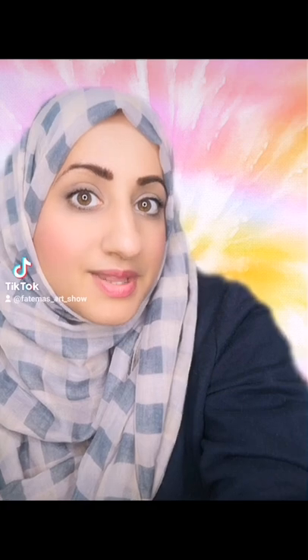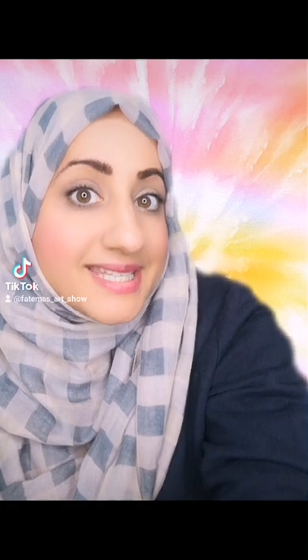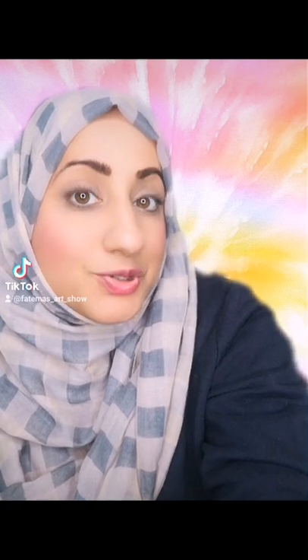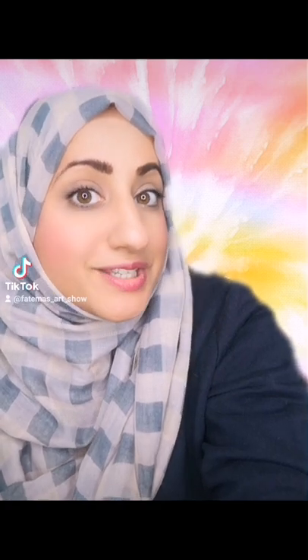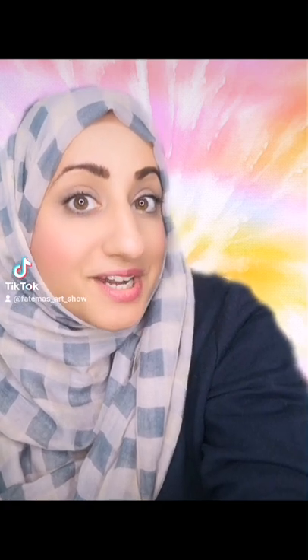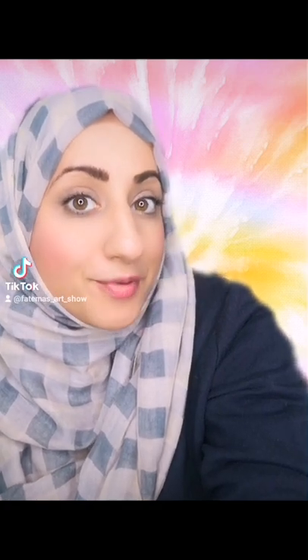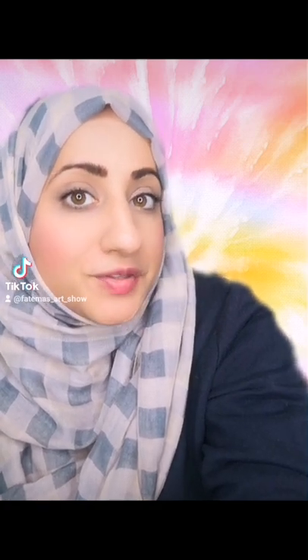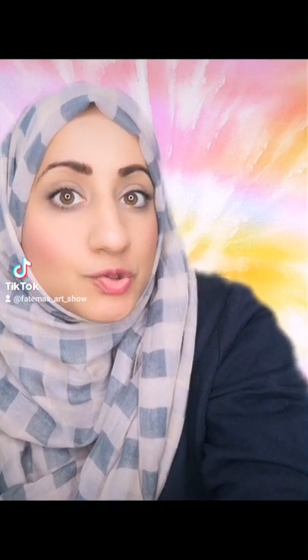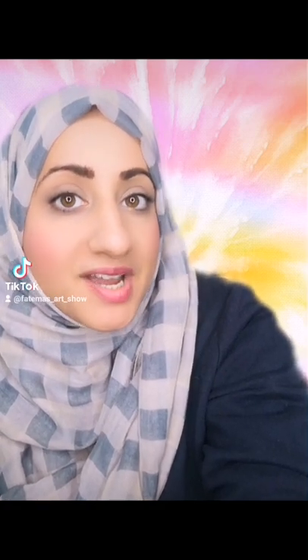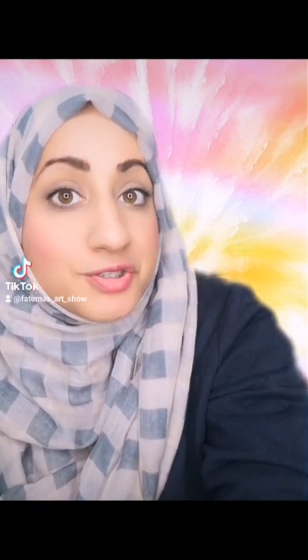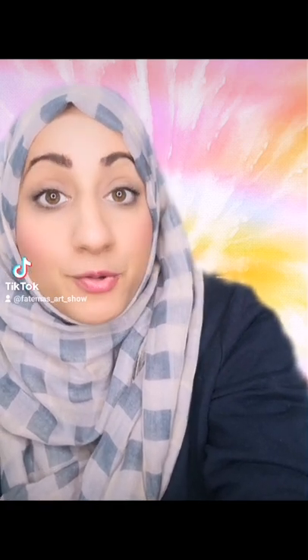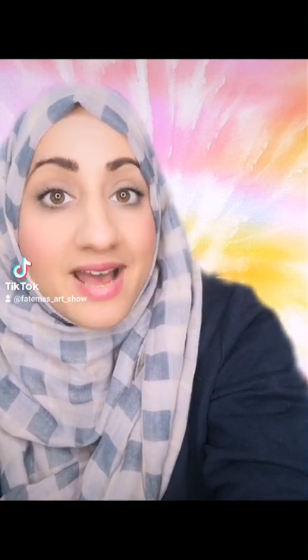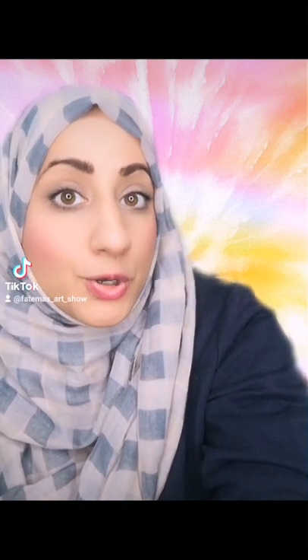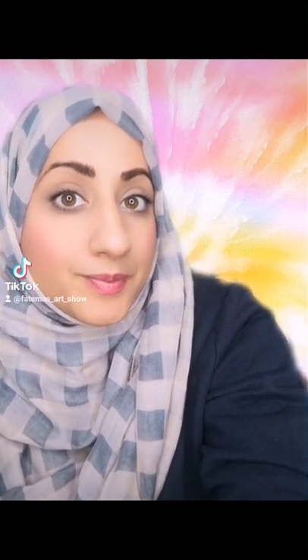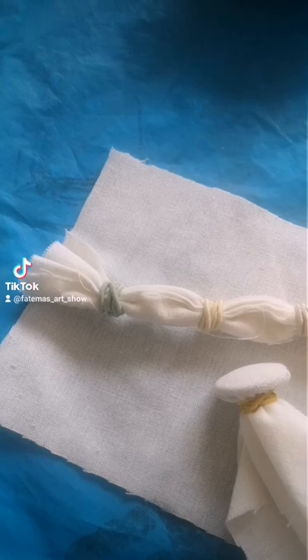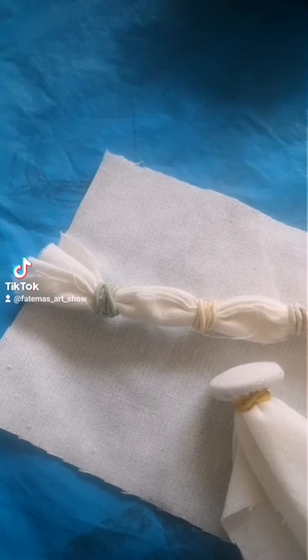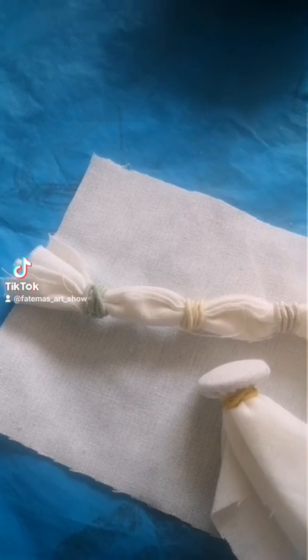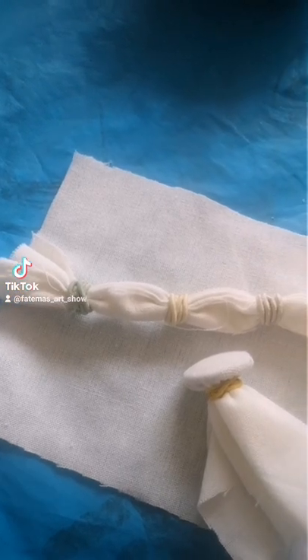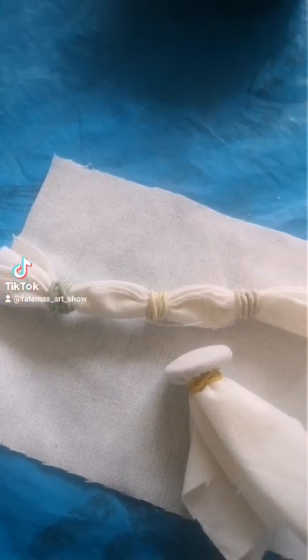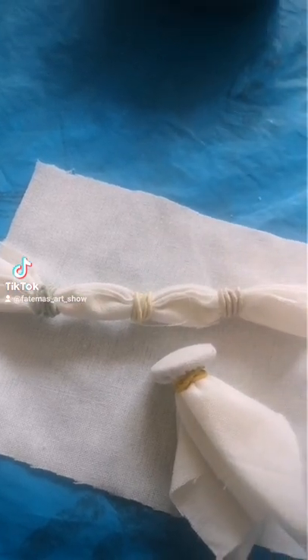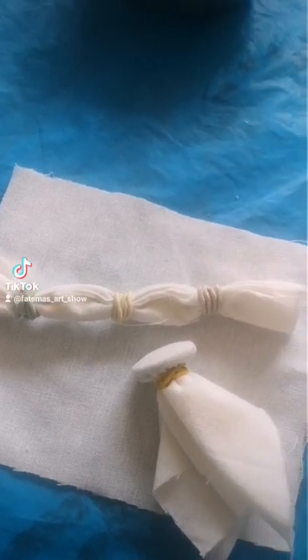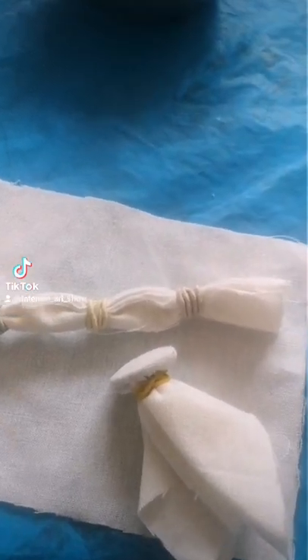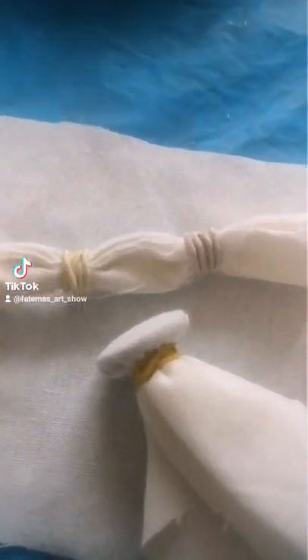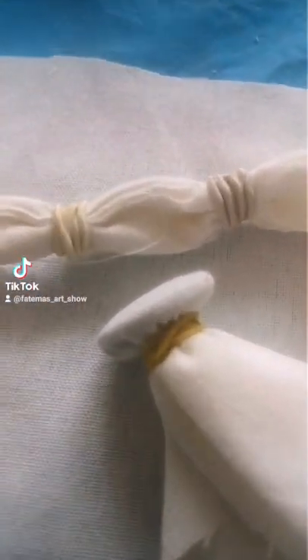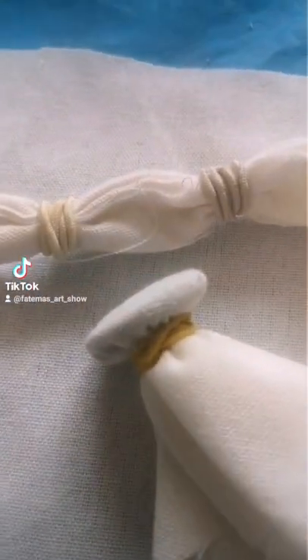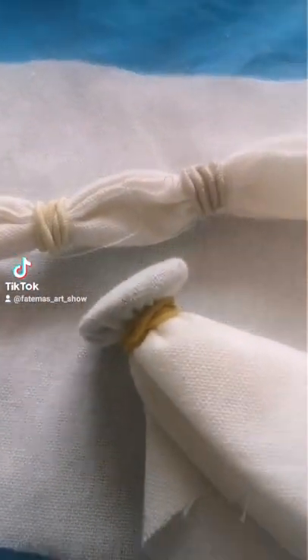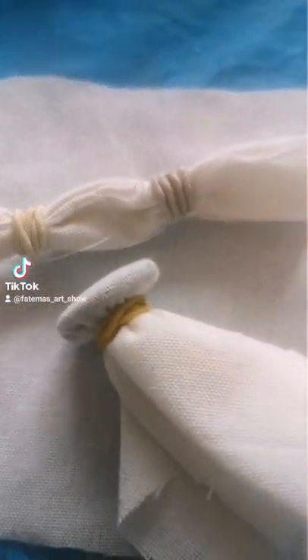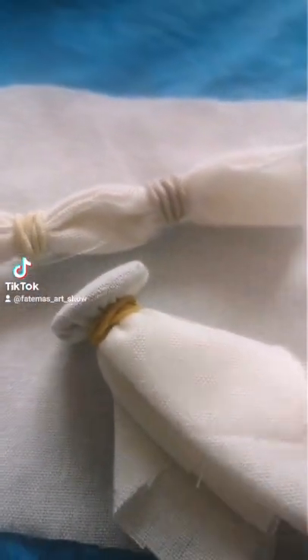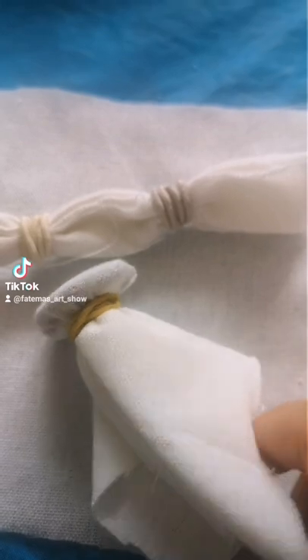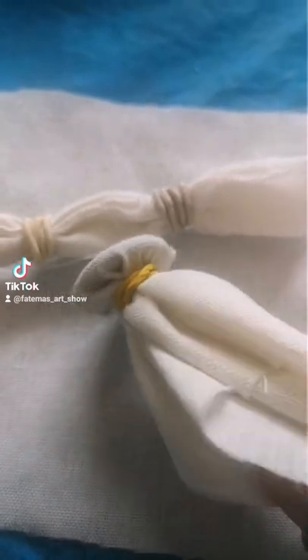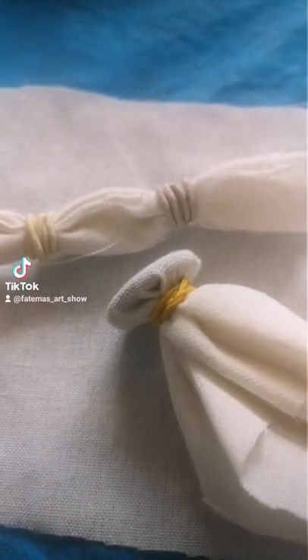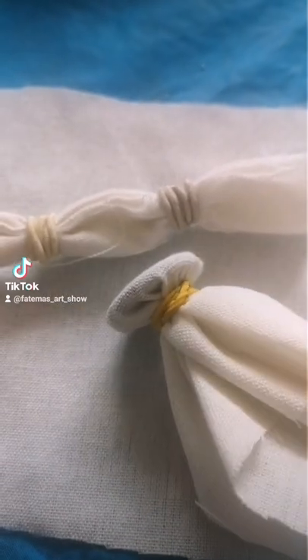This is how you can tie-dye fabric with natural dyes that you might already have at home. First, you just want to tie your fabric, maybe with an elastic band, and you can do it in many different ways — here I've used a button.